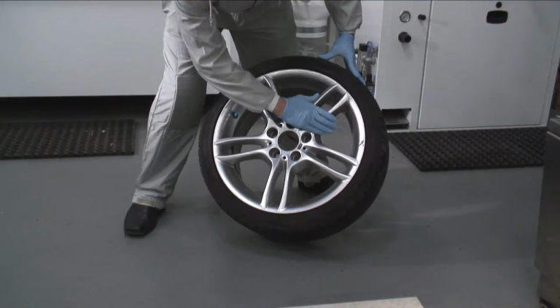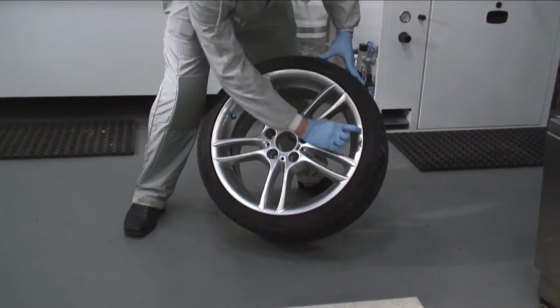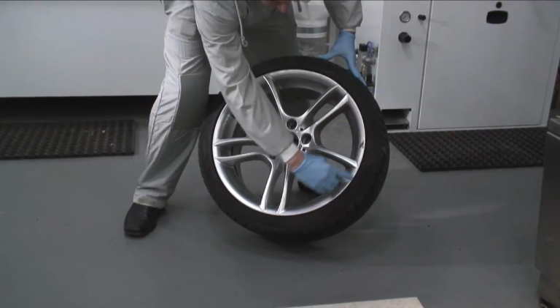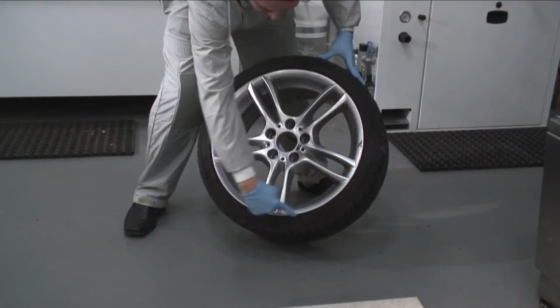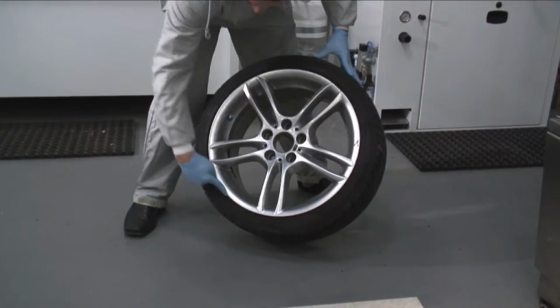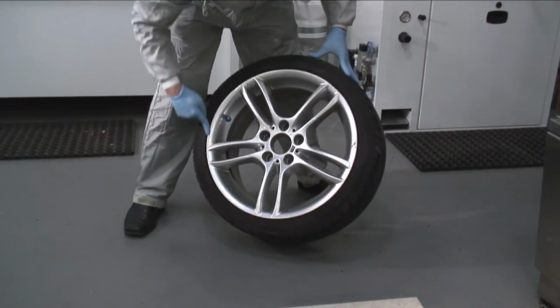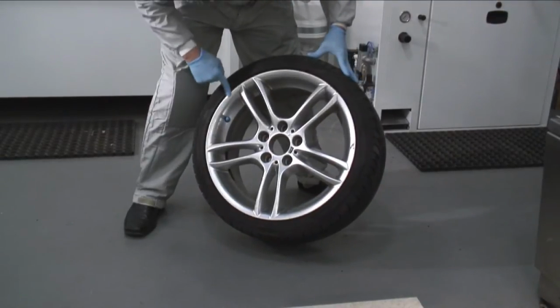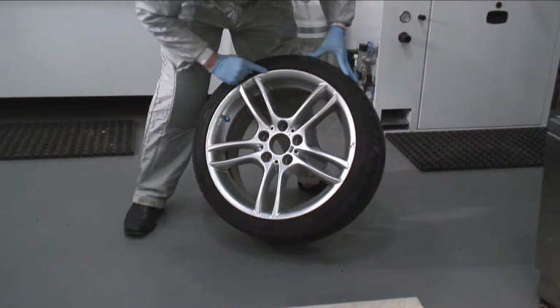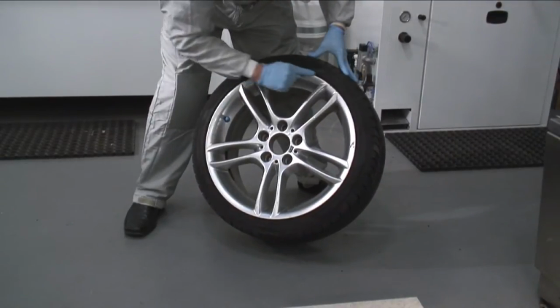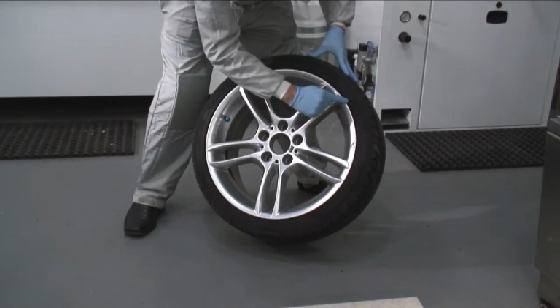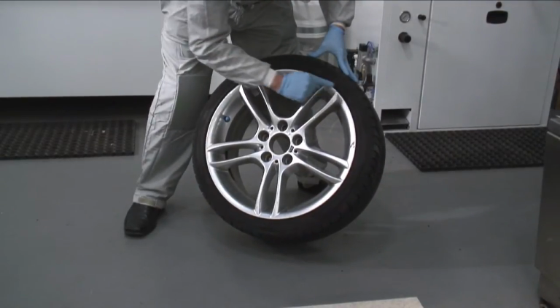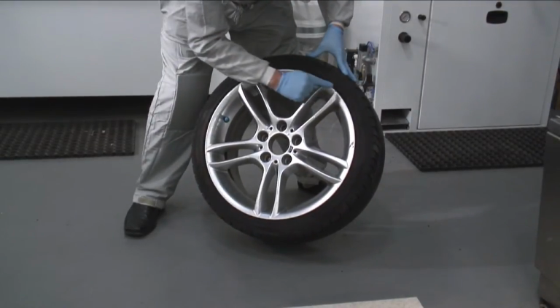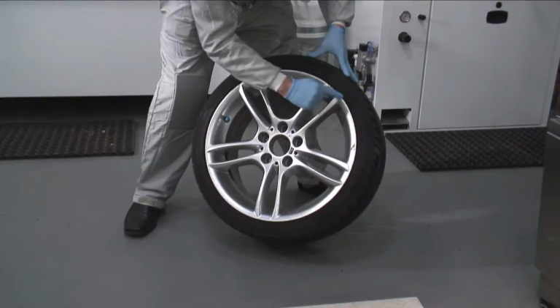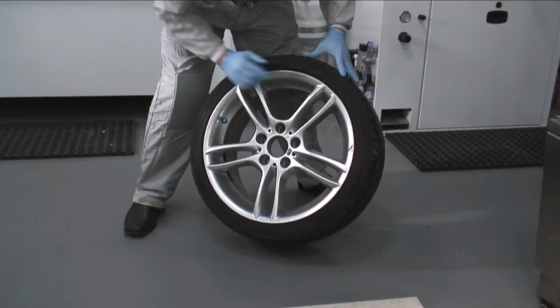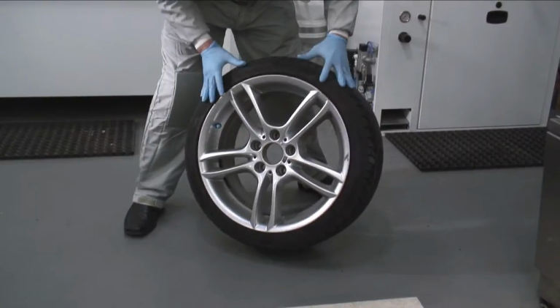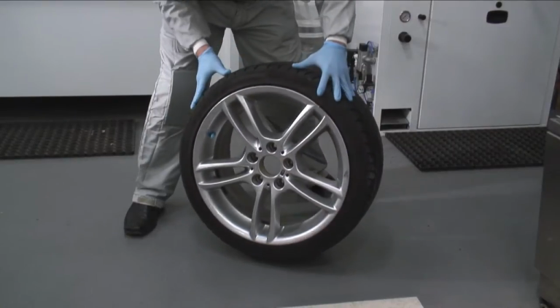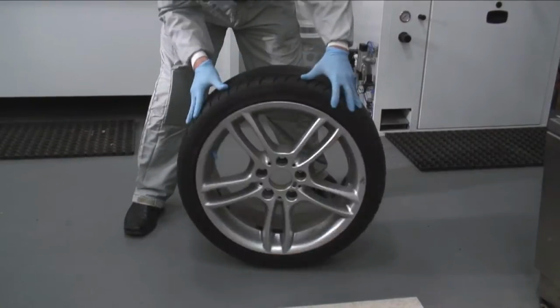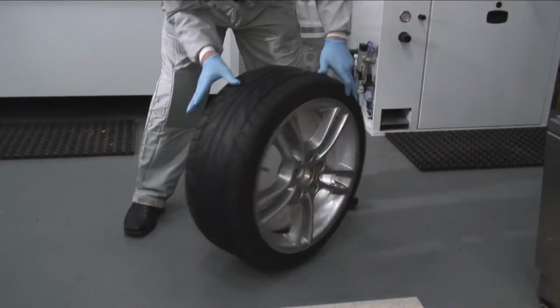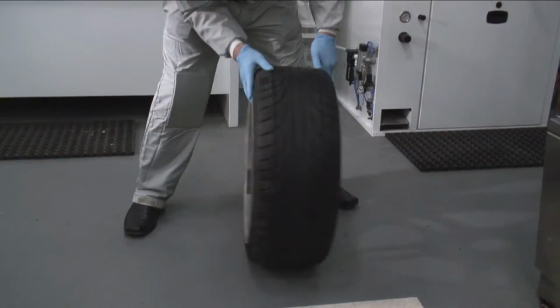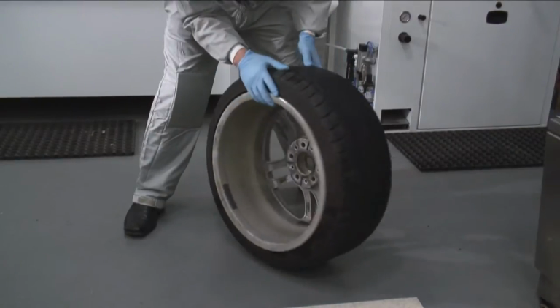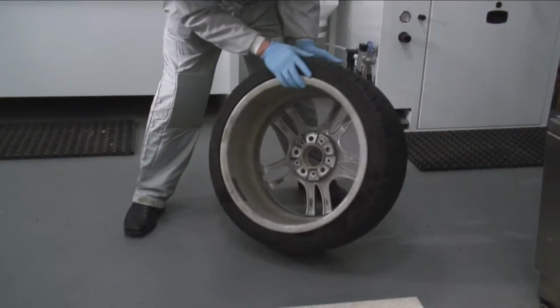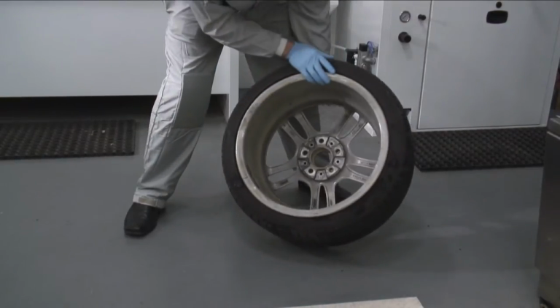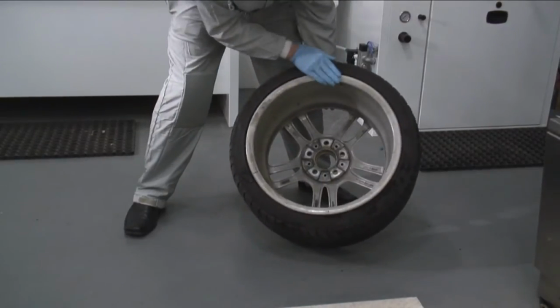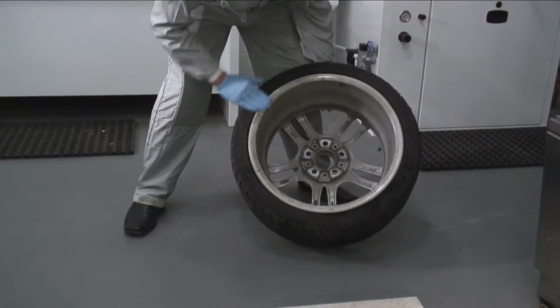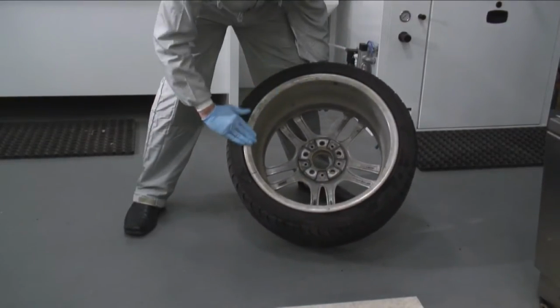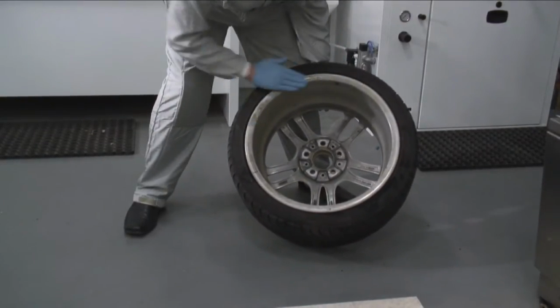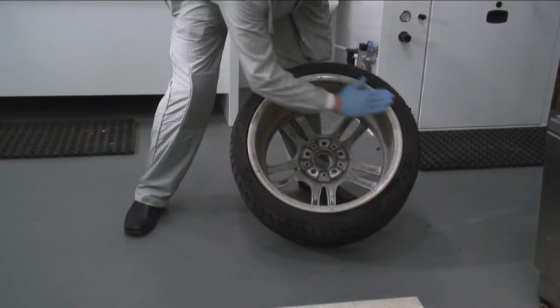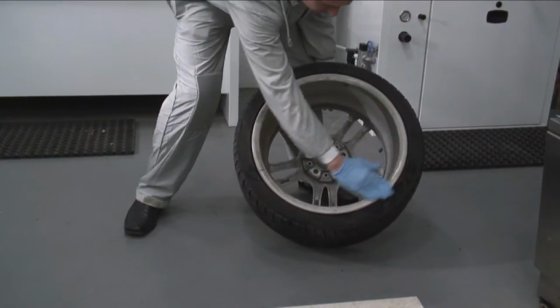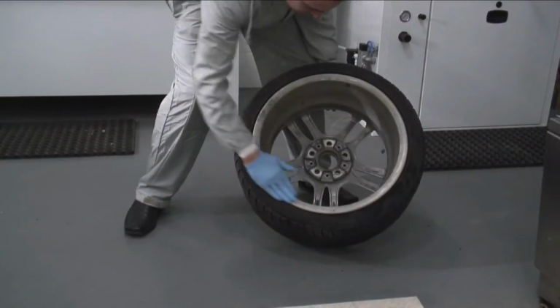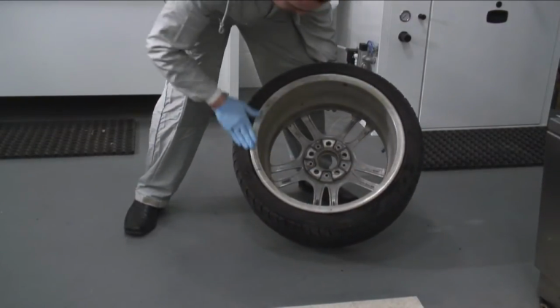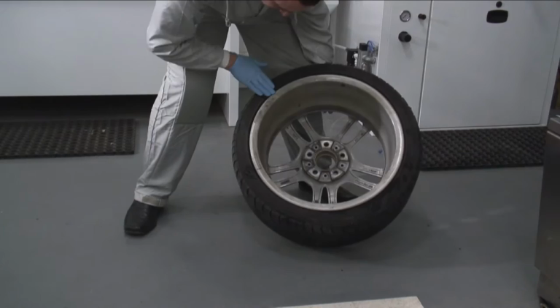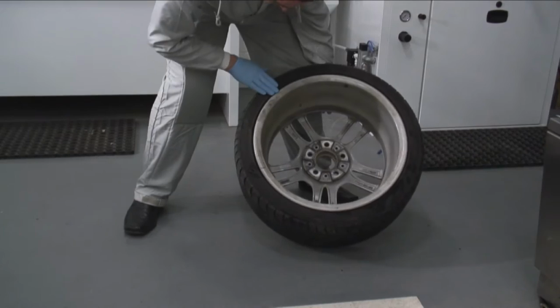The wheels have already been removed from the vehicle, so at this stage have a good look around the wheel, checking for other damage such as buckles or any deep damage to the spokes.